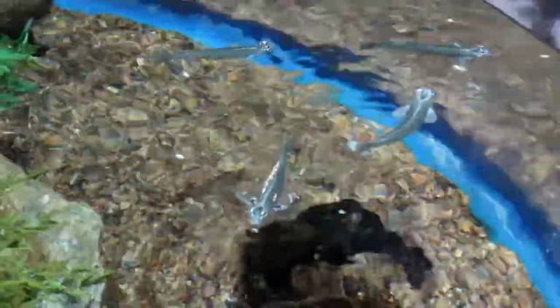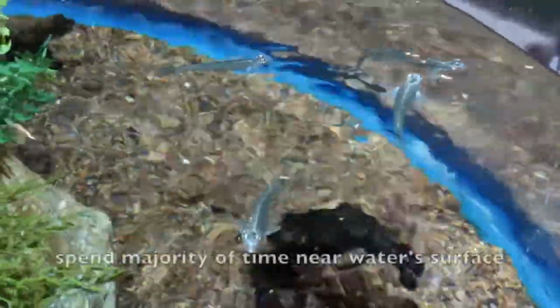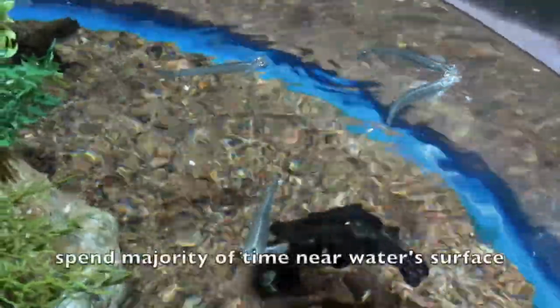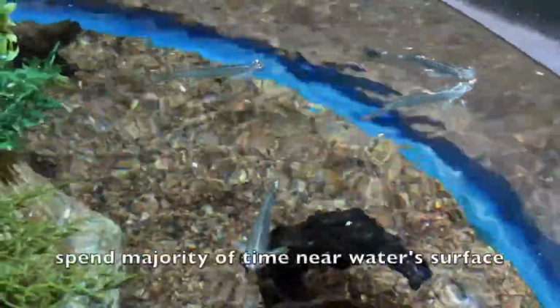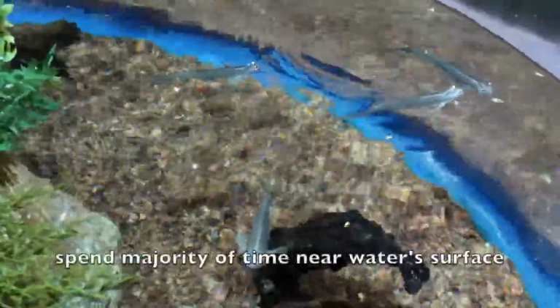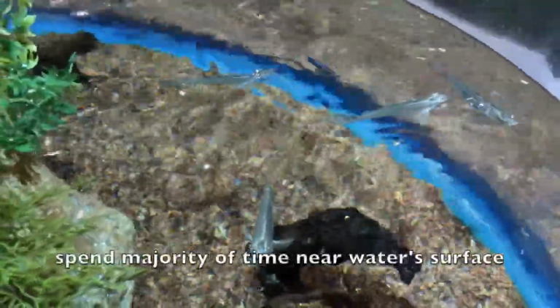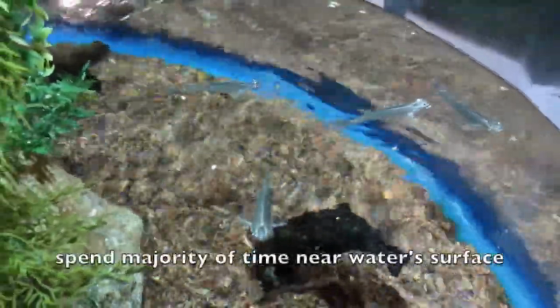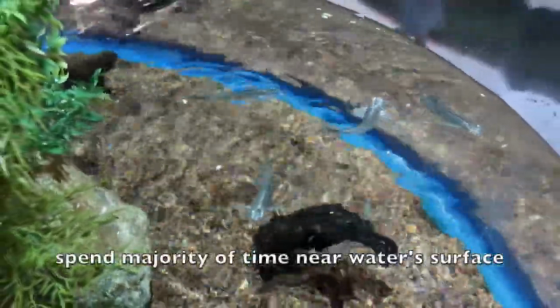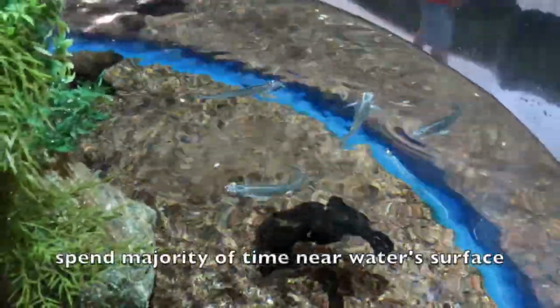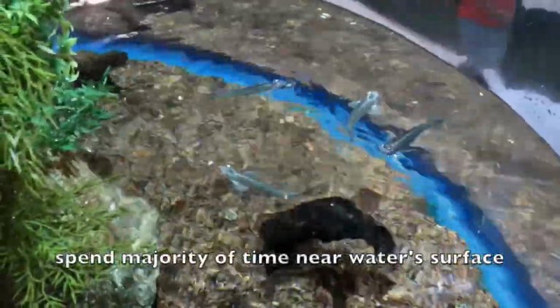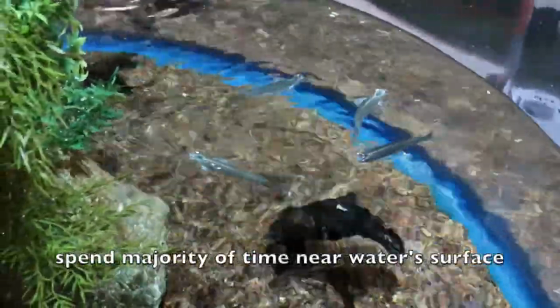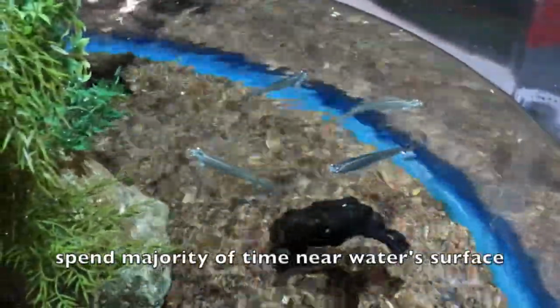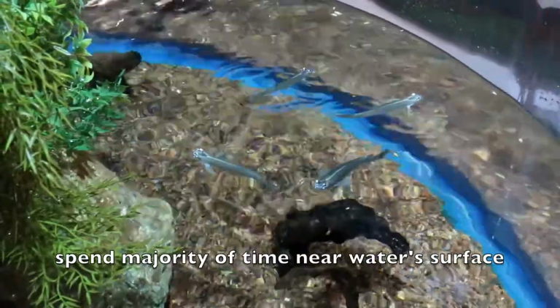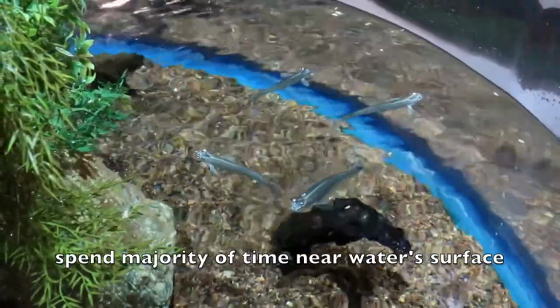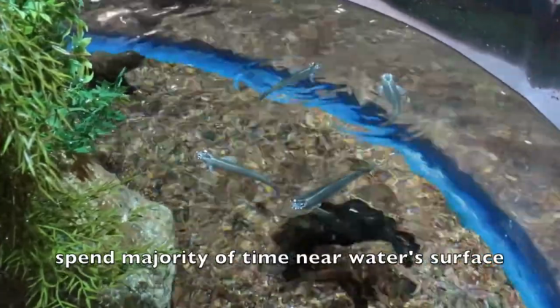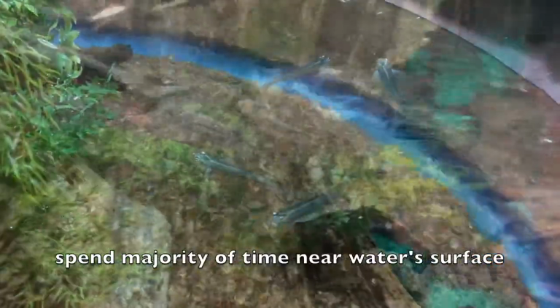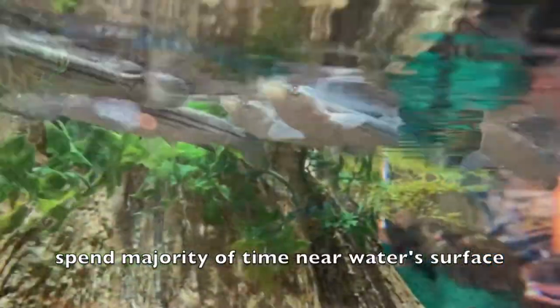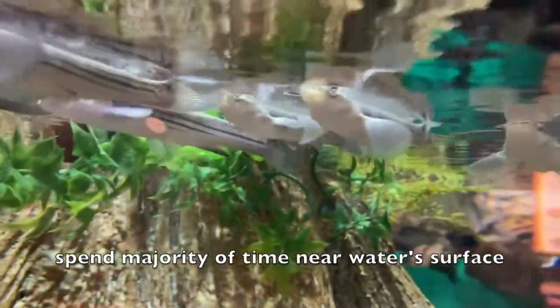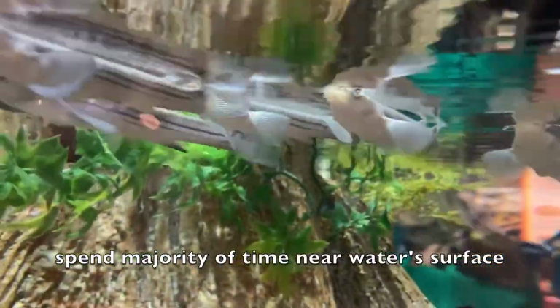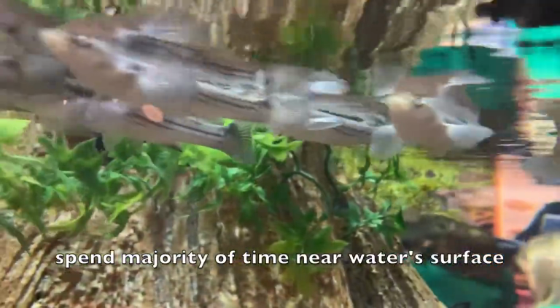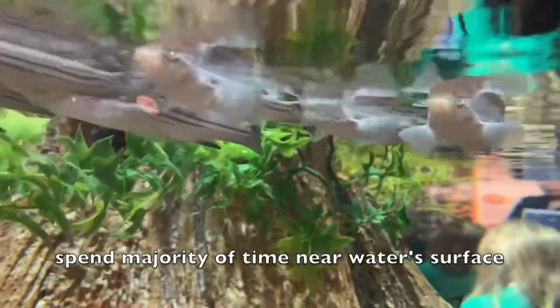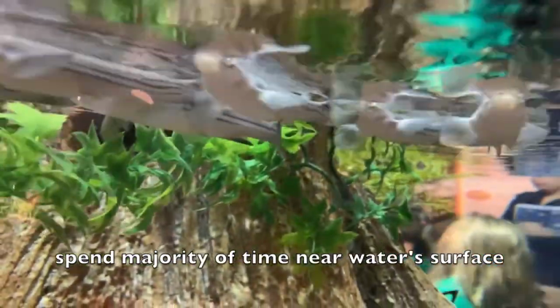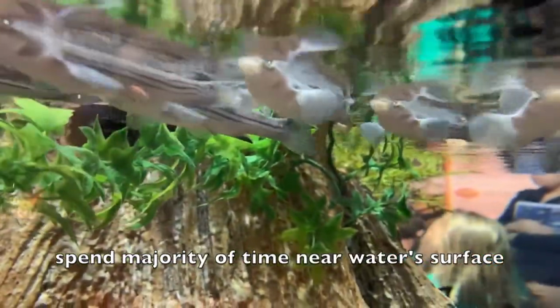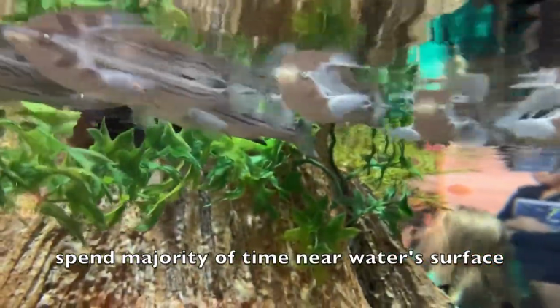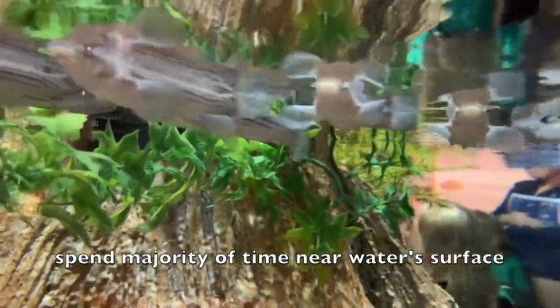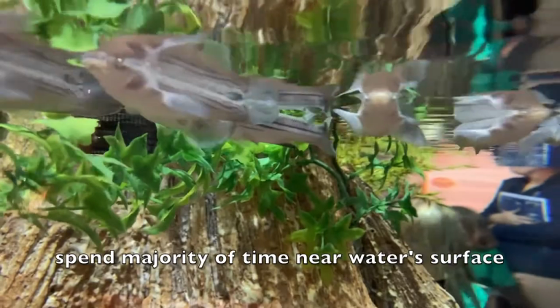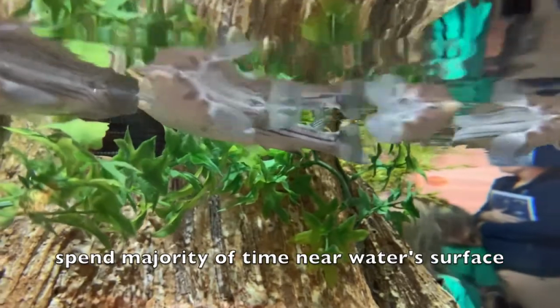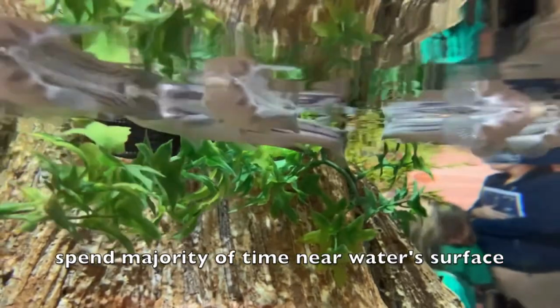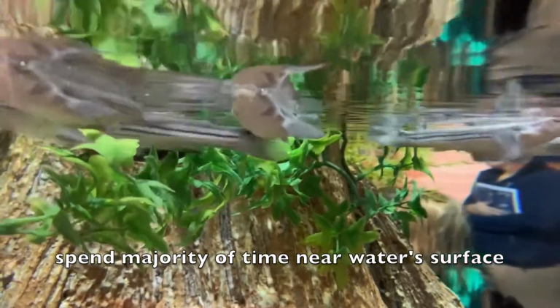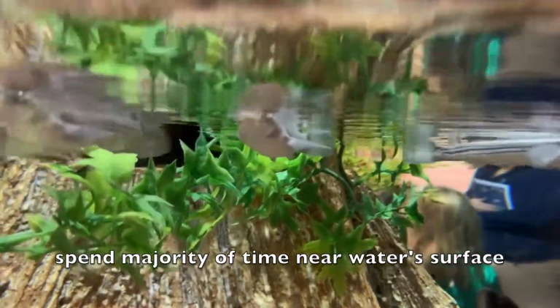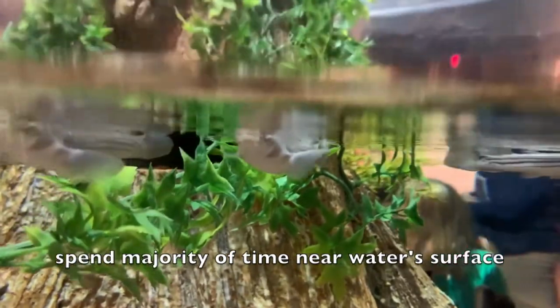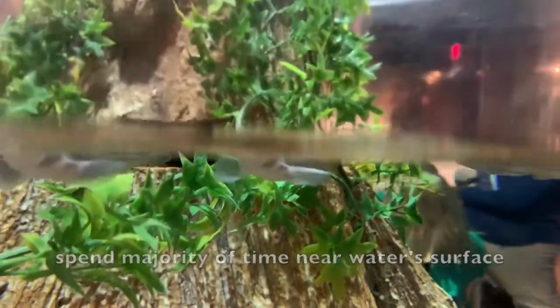Four-eyed fish spend a majority of their time at the water's surface. They have even been spotted on land during low tide, sometimes spending several minutes on sandbanks before pushing themselves back into the water.